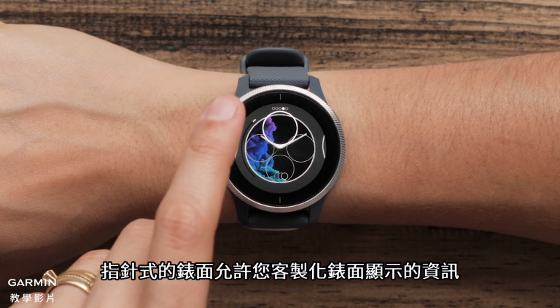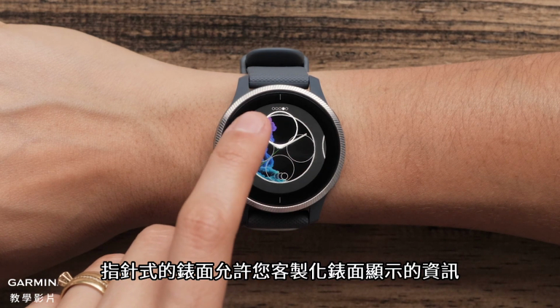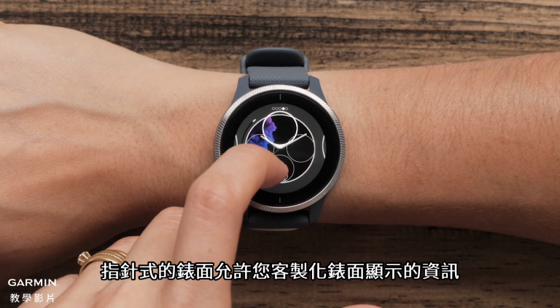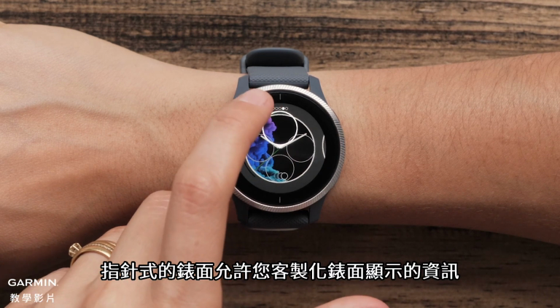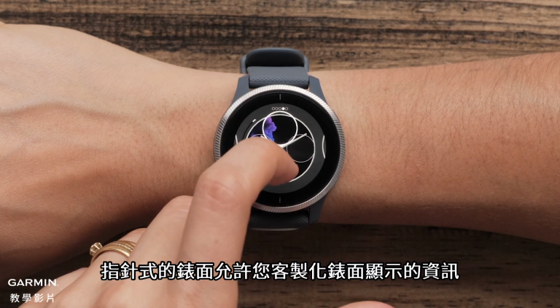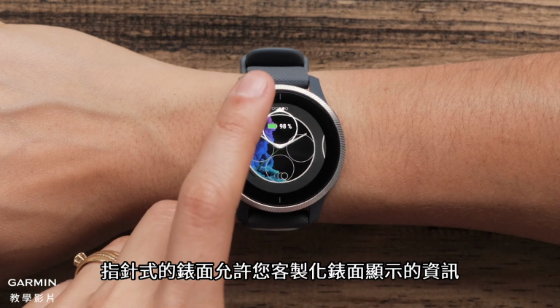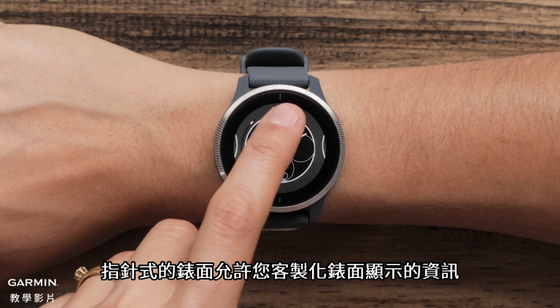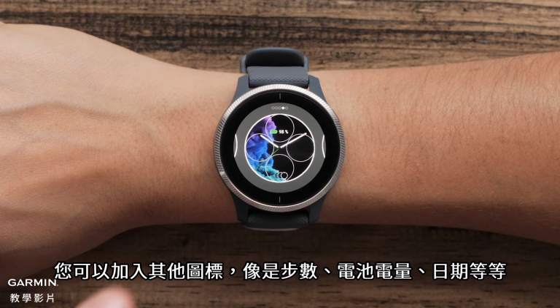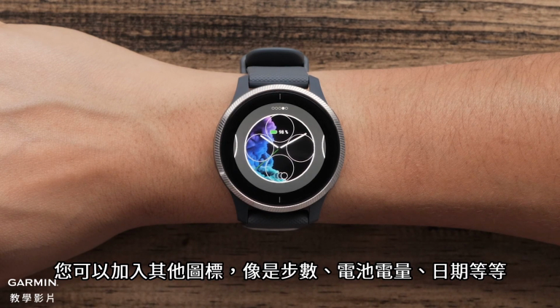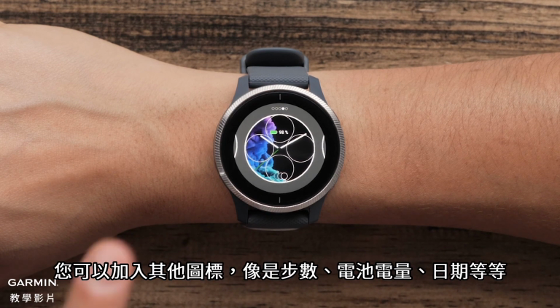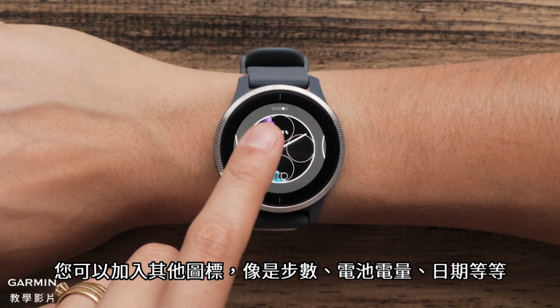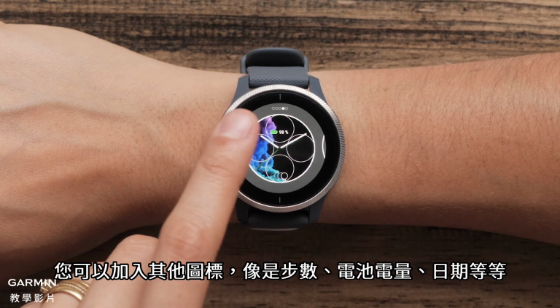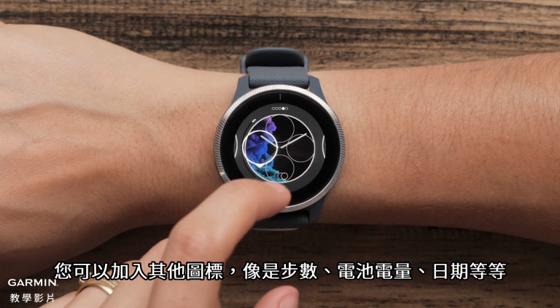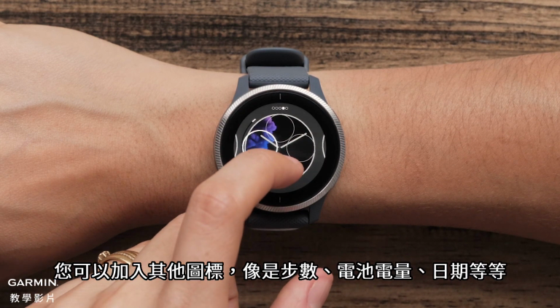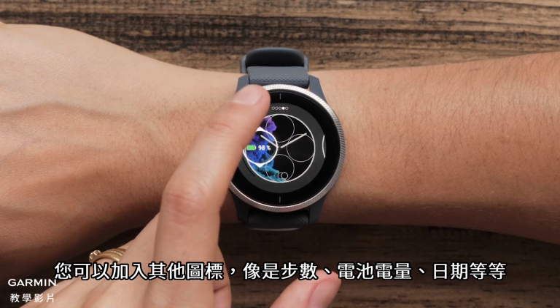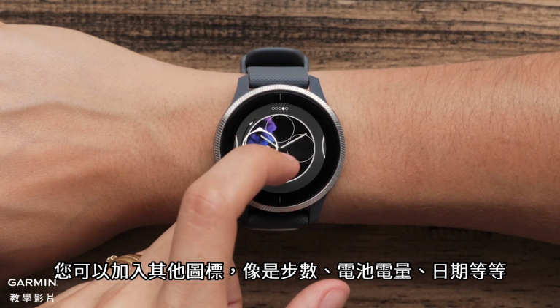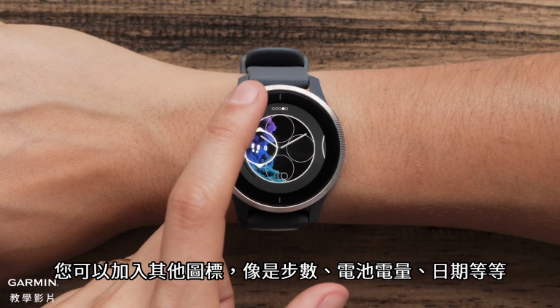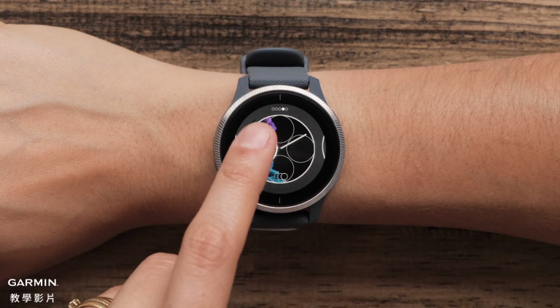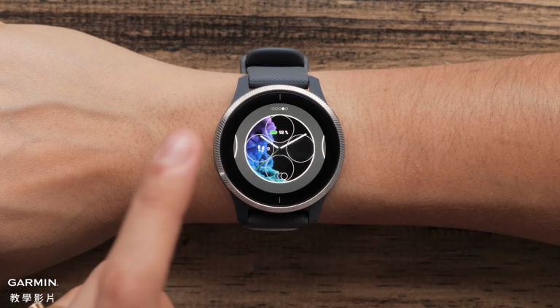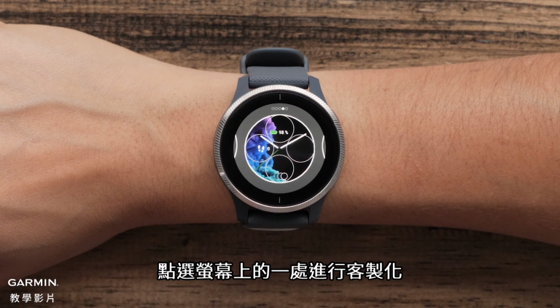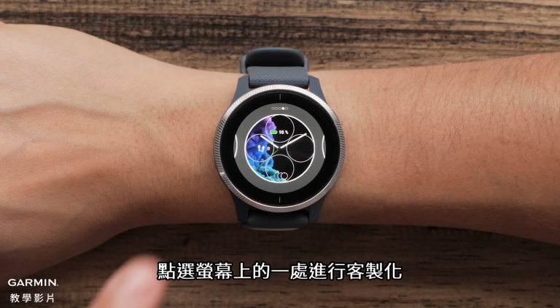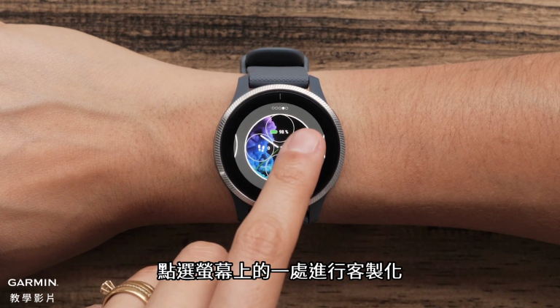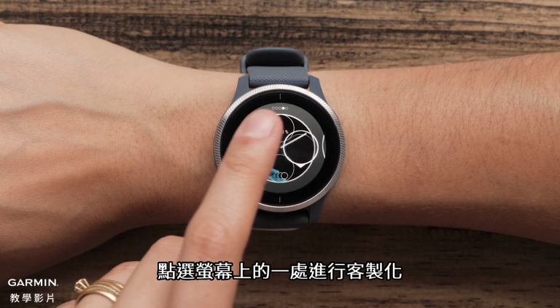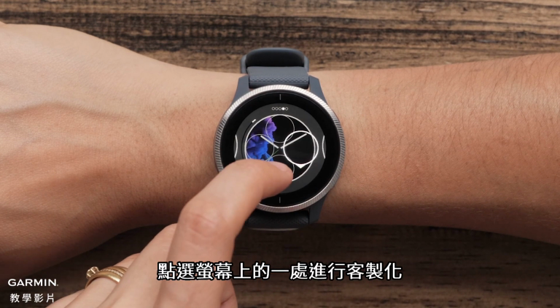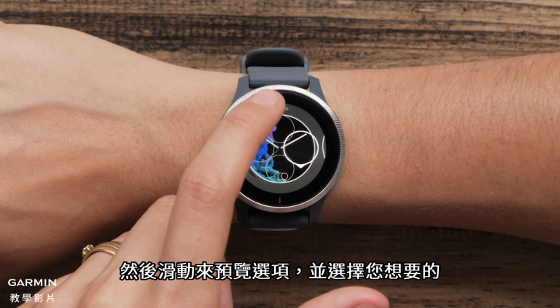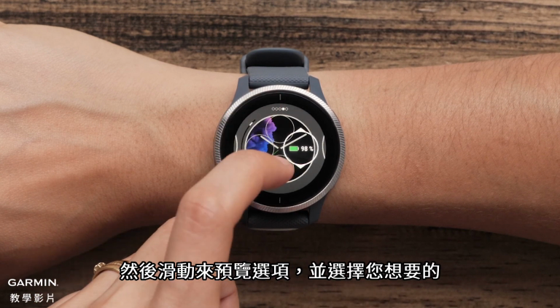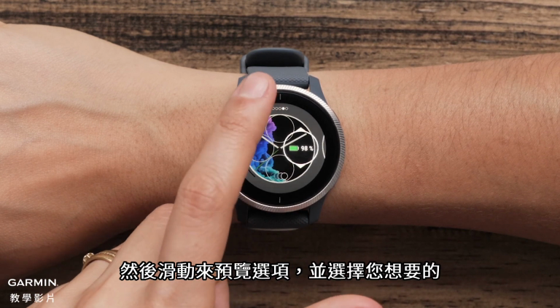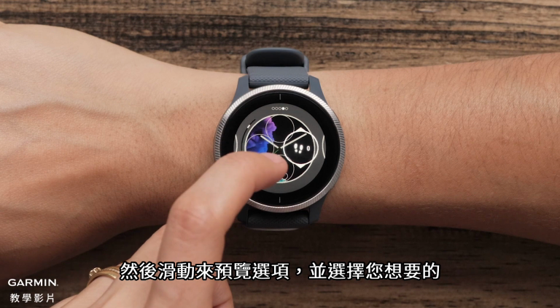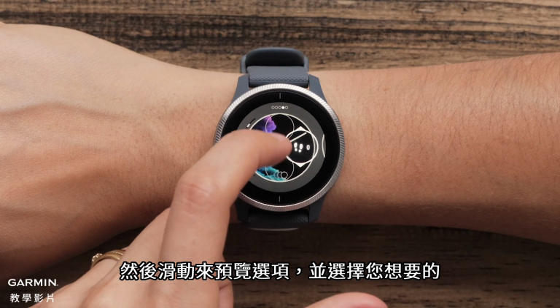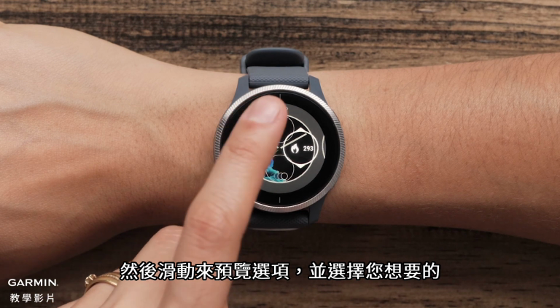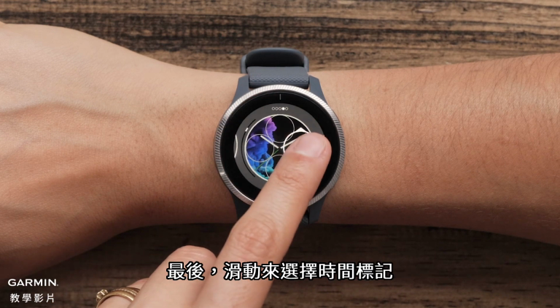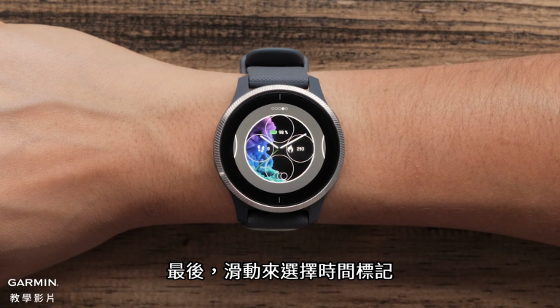Analog watch faces allow you to customize data displayed on the watch. You can add icons such as steps, battery level, the date, and many more. Select an area of the screen to customize and then swipe to view the options and make a selection.